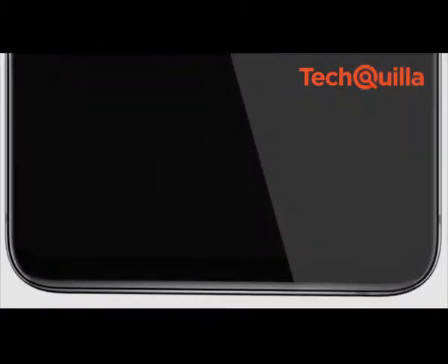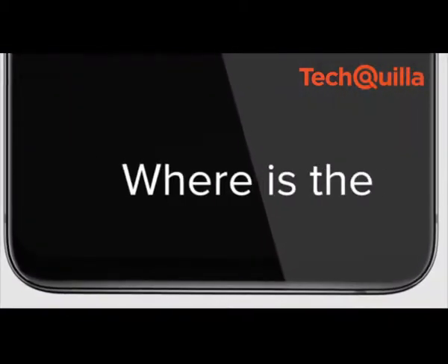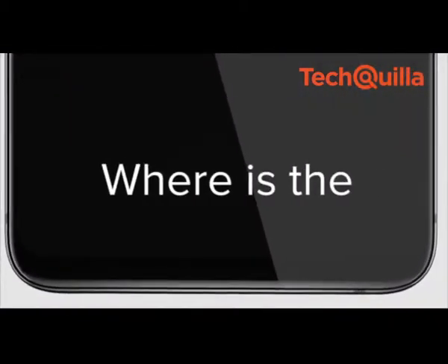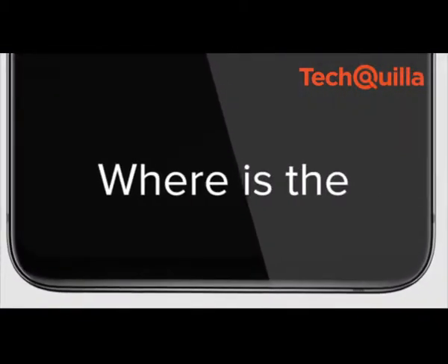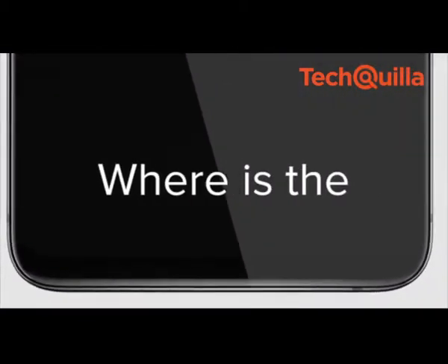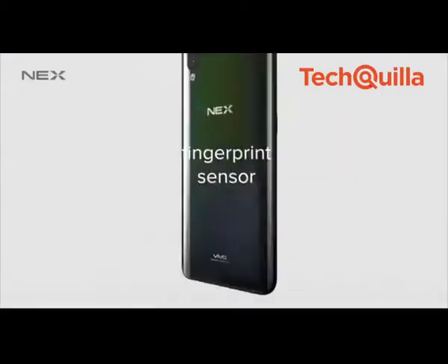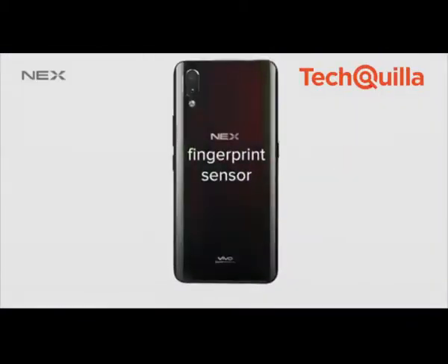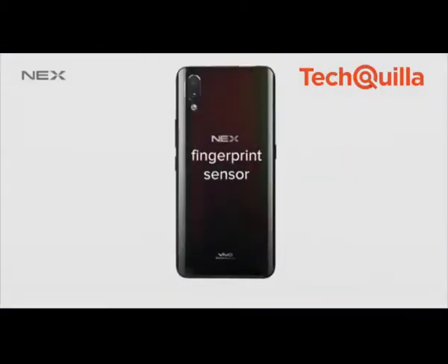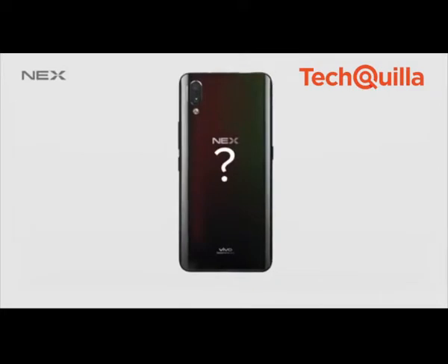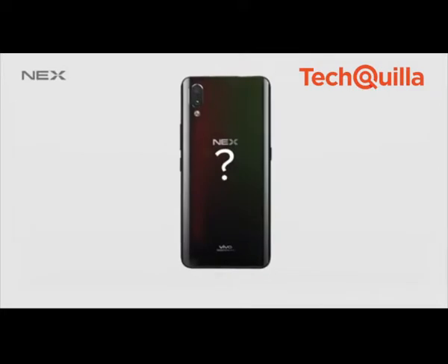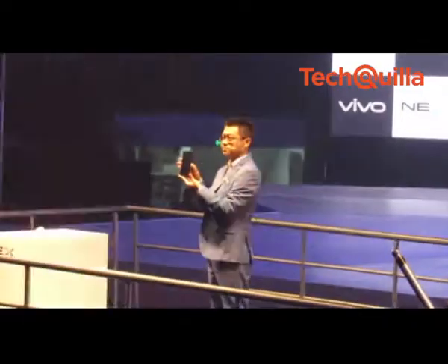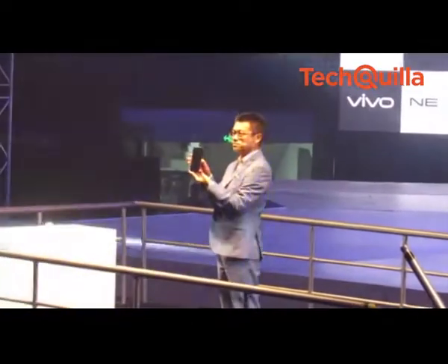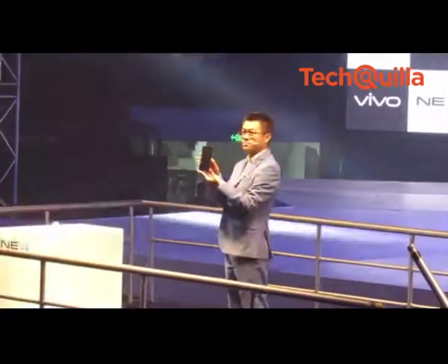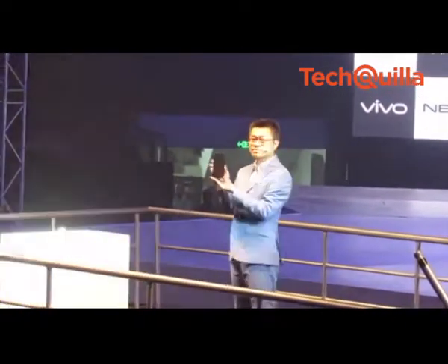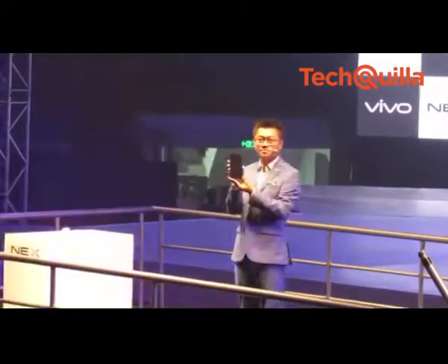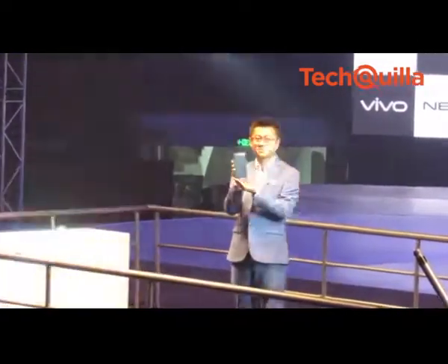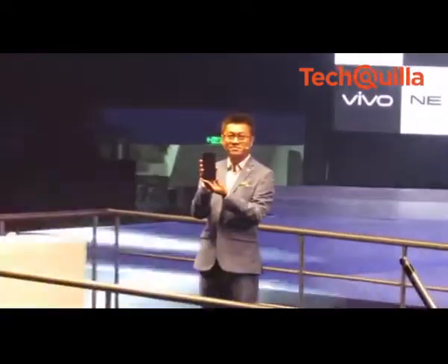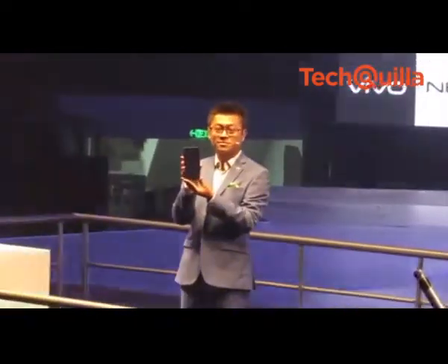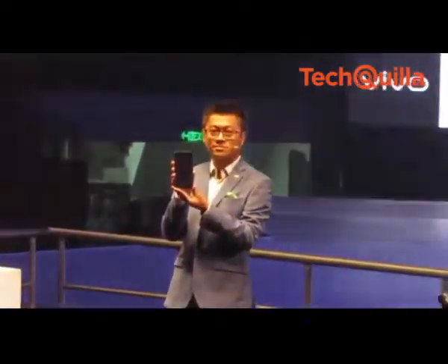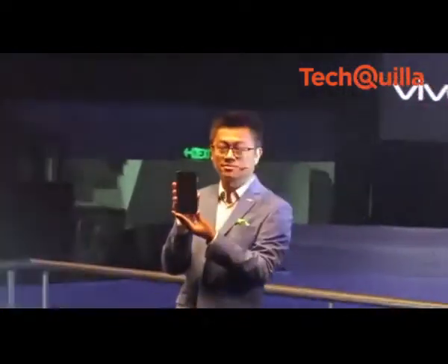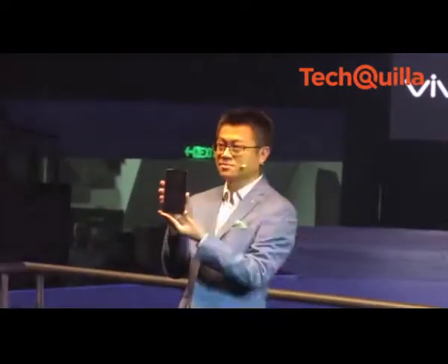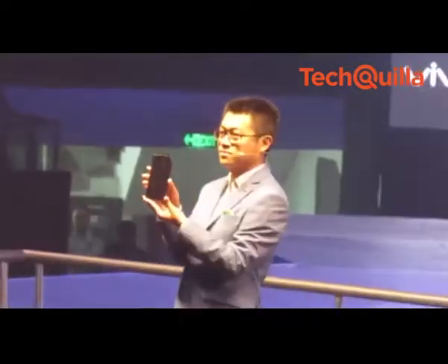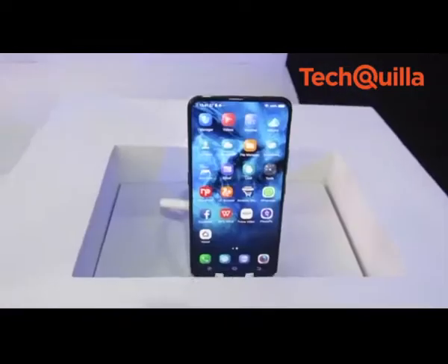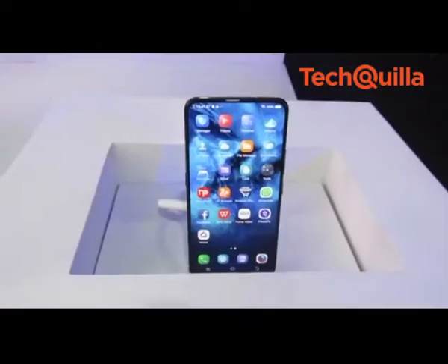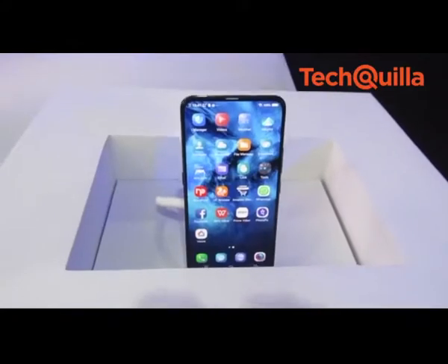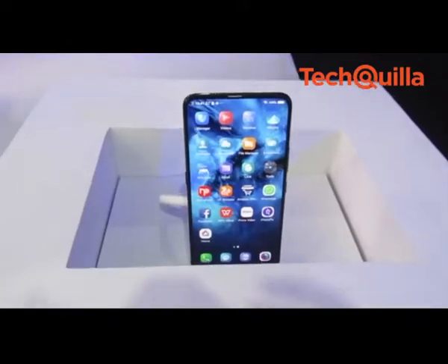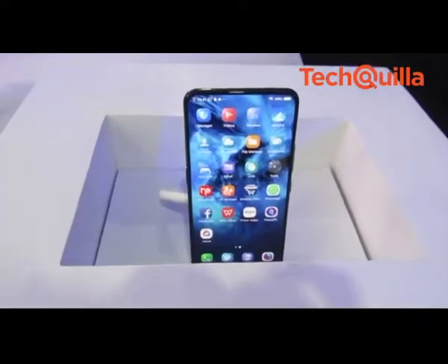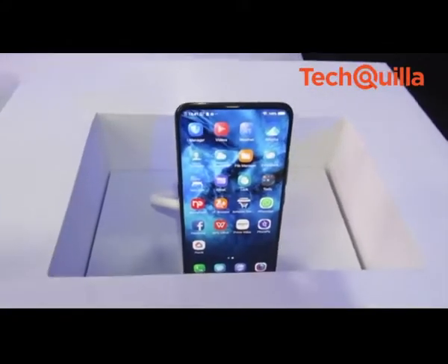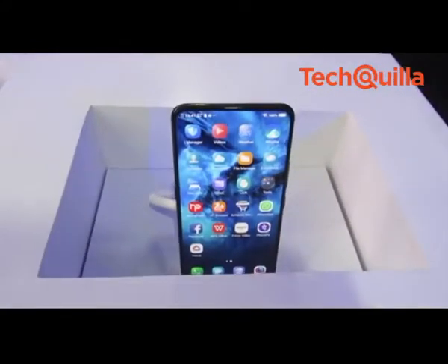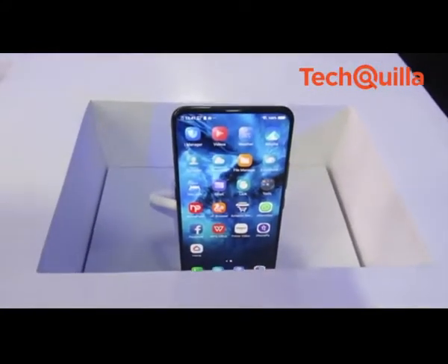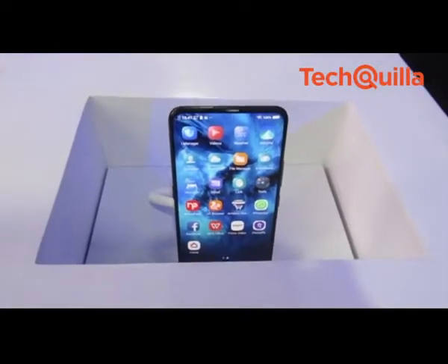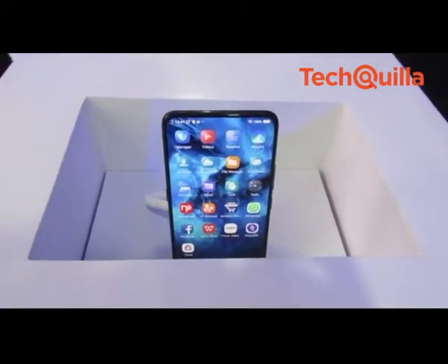It comes with an in-display fingerprint sensor and has high-end specifications including a Qualcomm Snapdragon 845 chipset, 8GB RAM and 128GB of onboard storage.